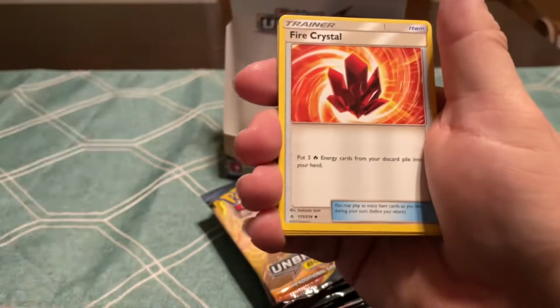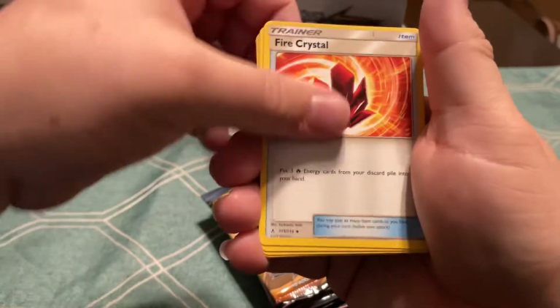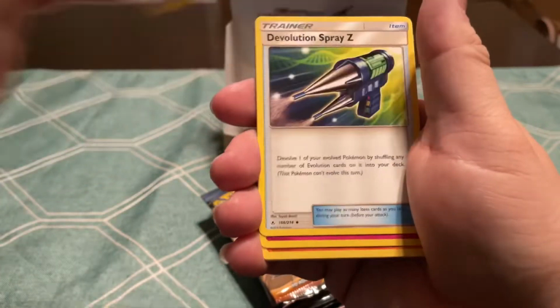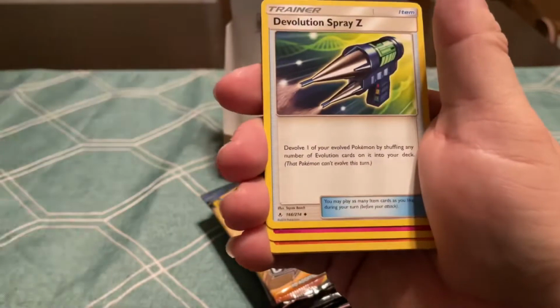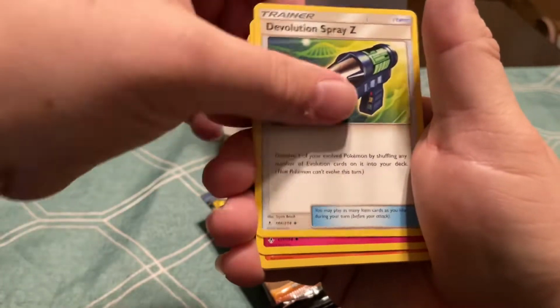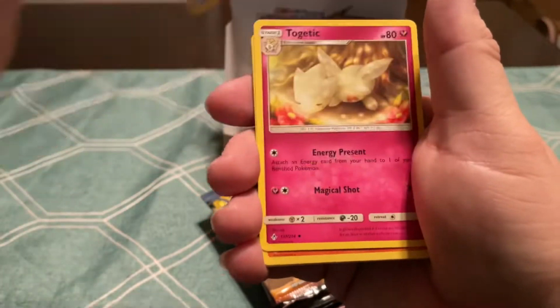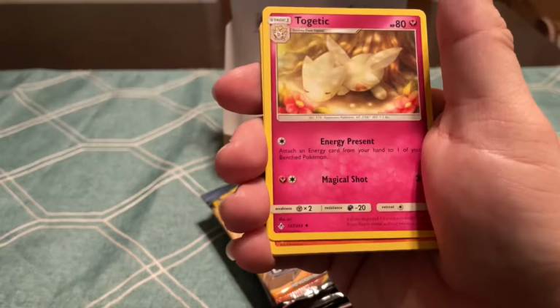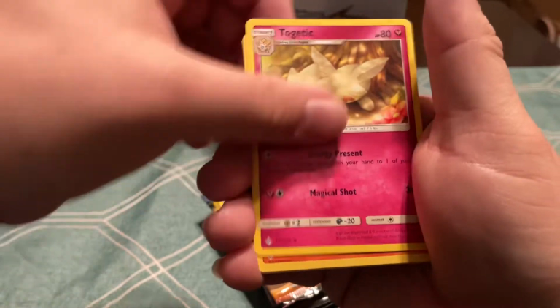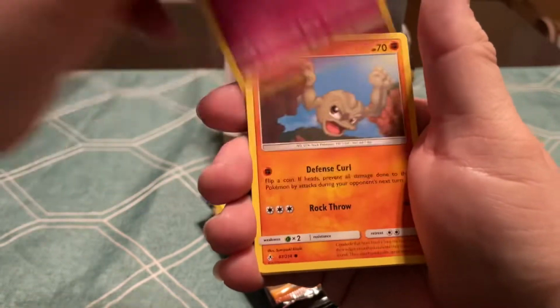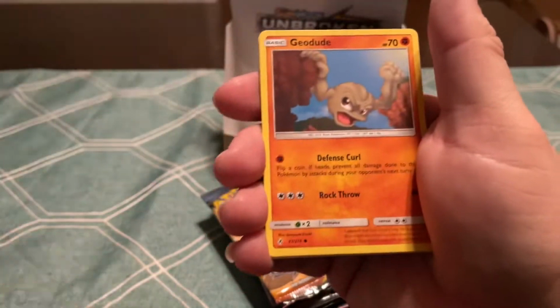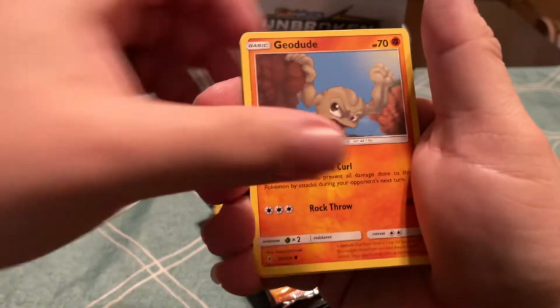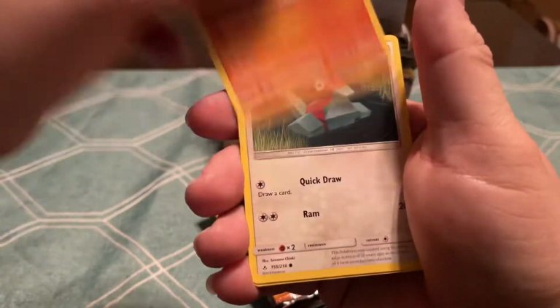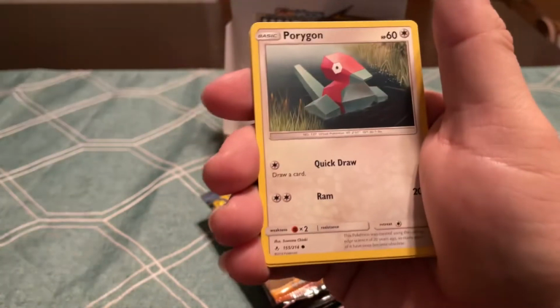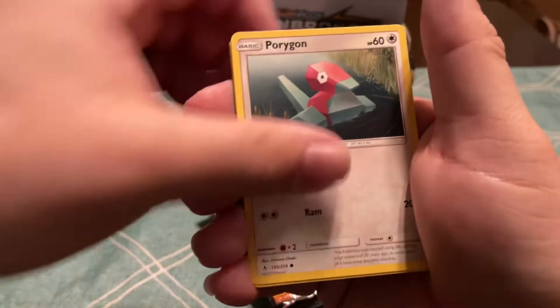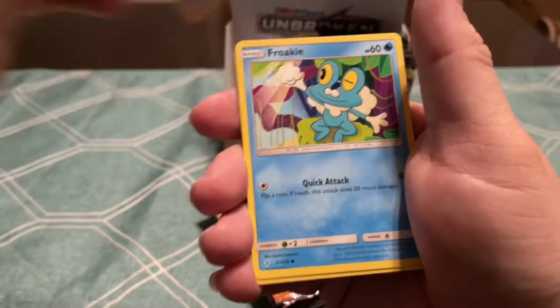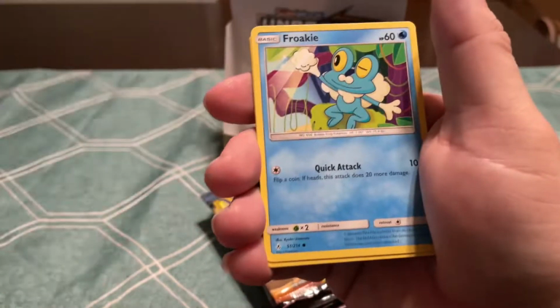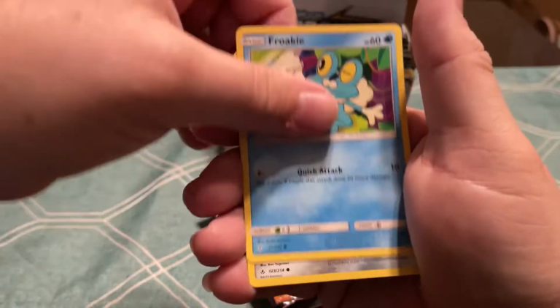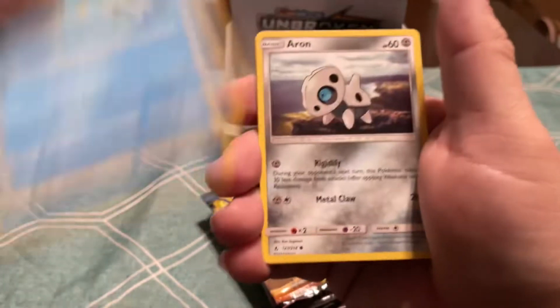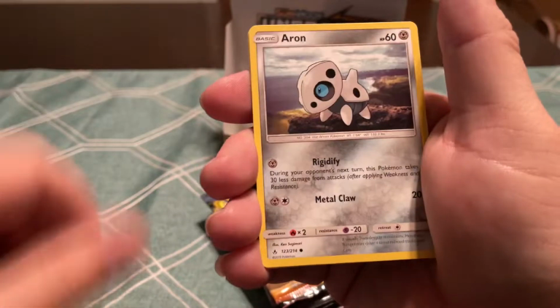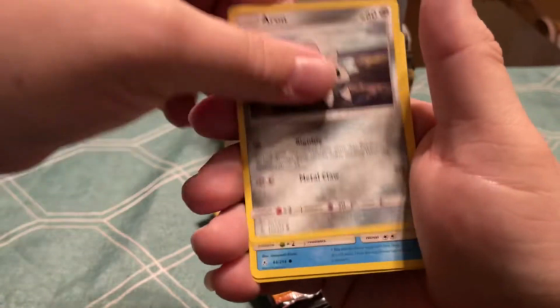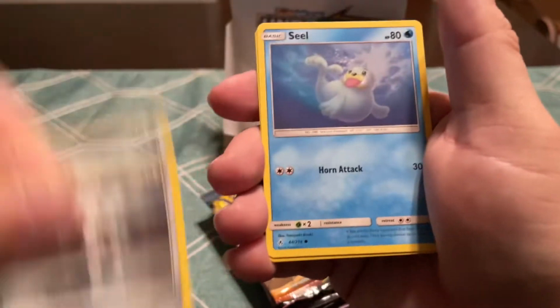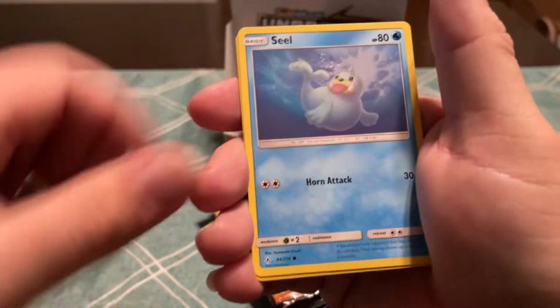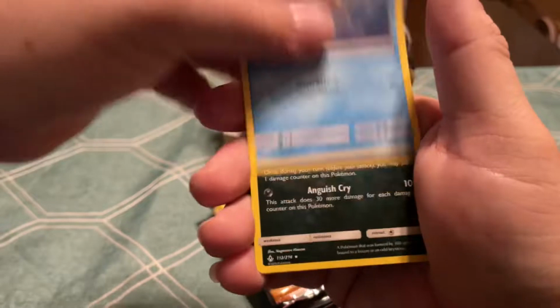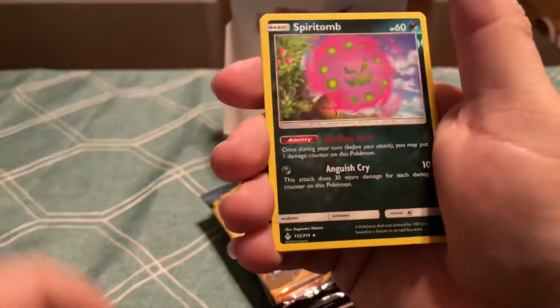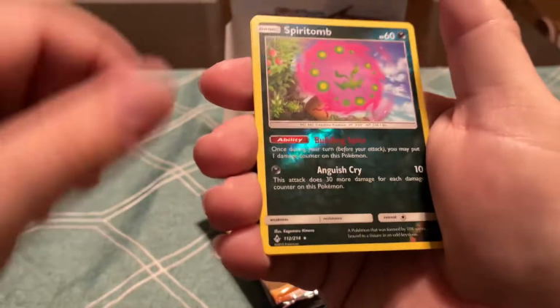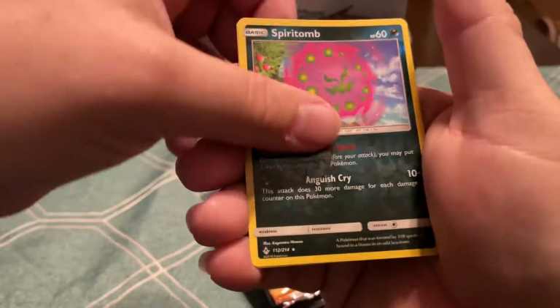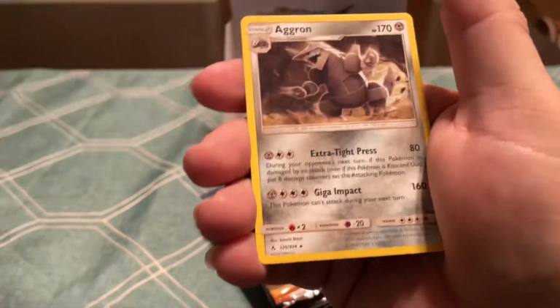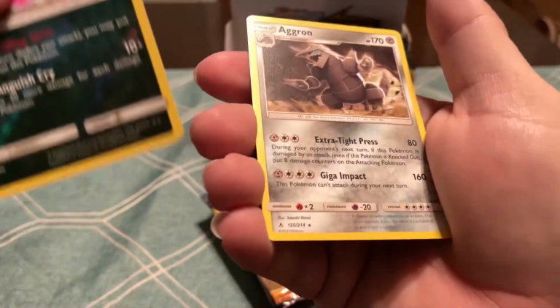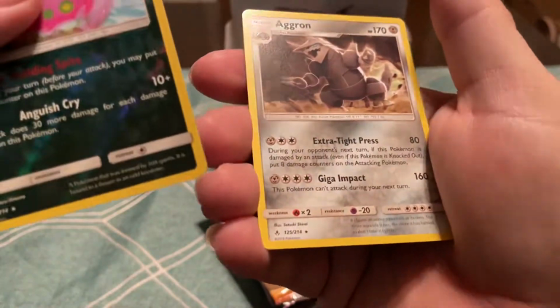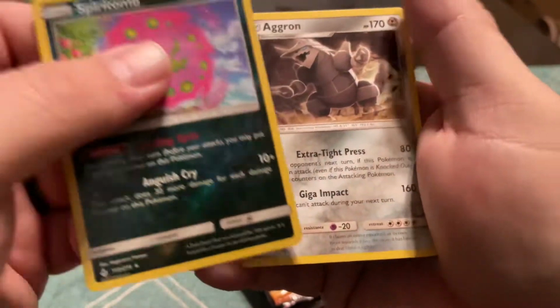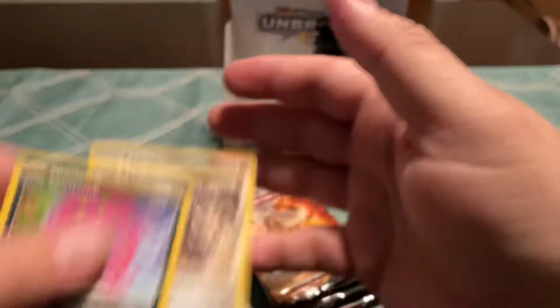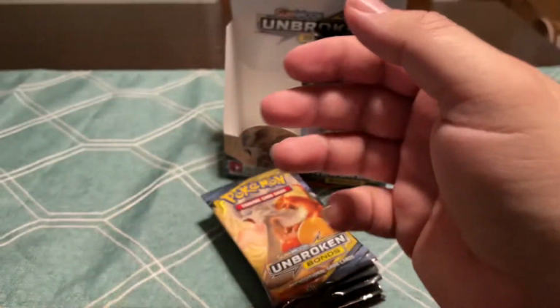Fire Crystal, Devolution Spray, Target, Geodude, Porygon, Hokey, Aron, Seel, Reverse Spirit Bomb, and an Aggron.